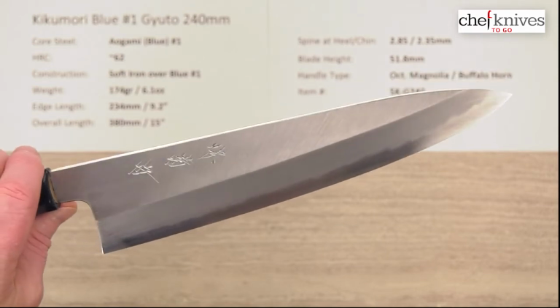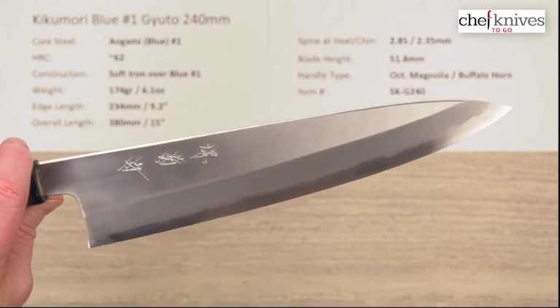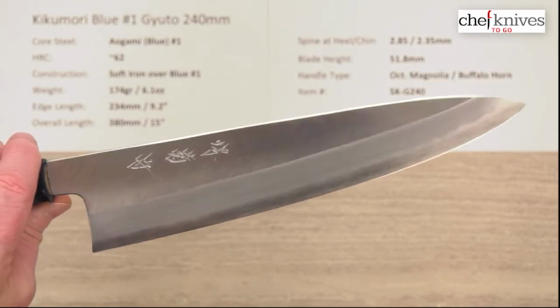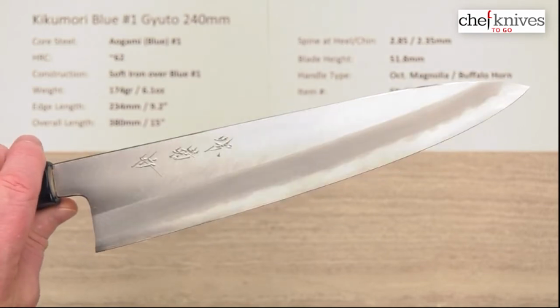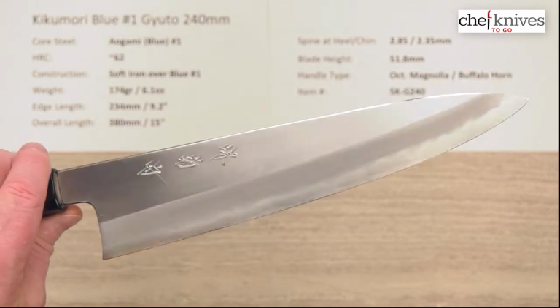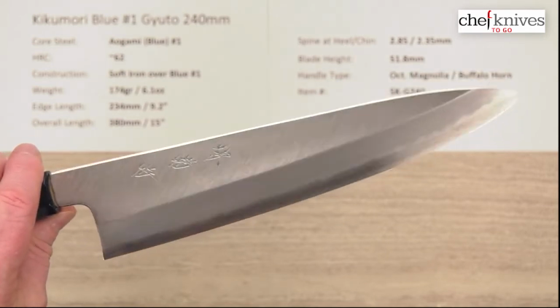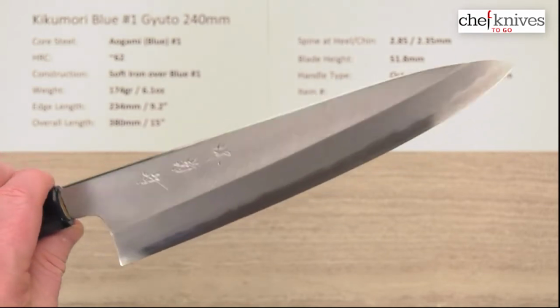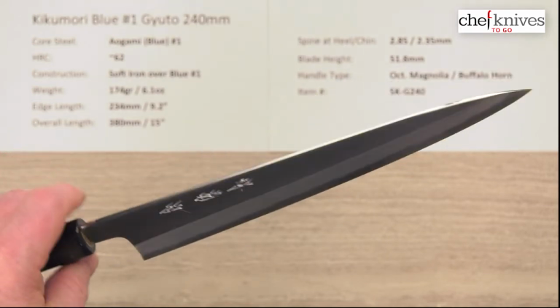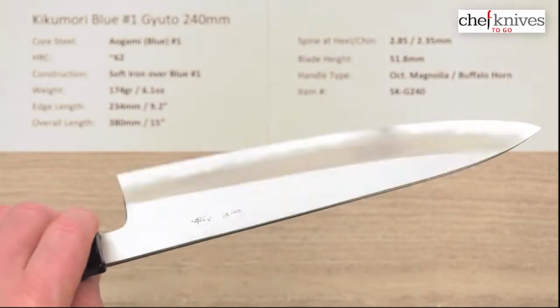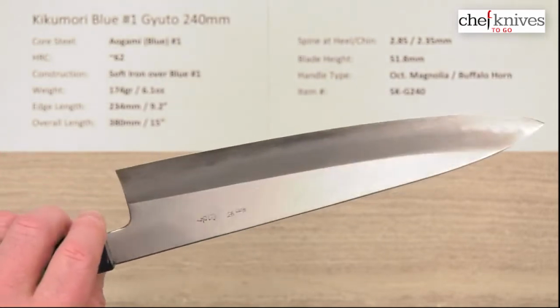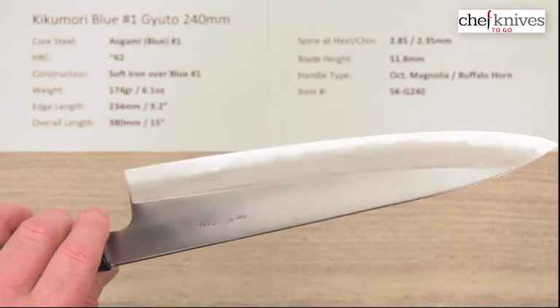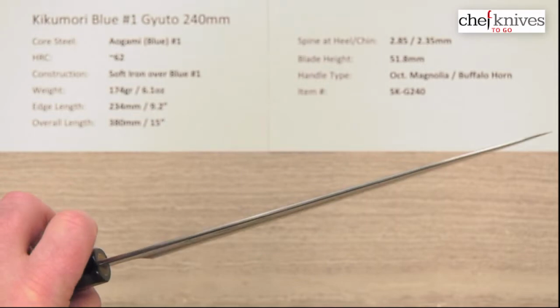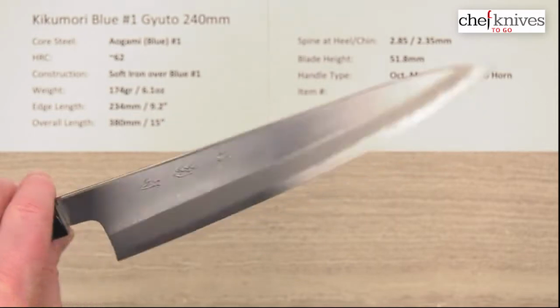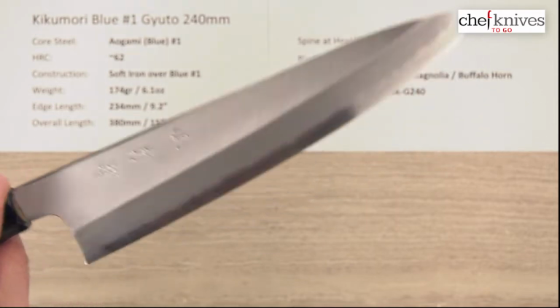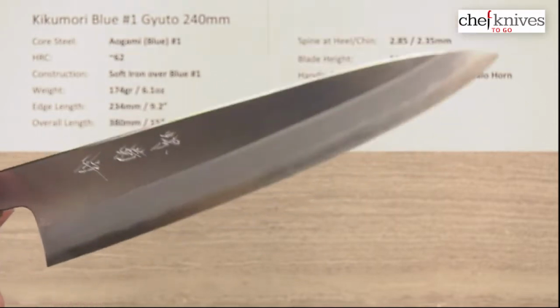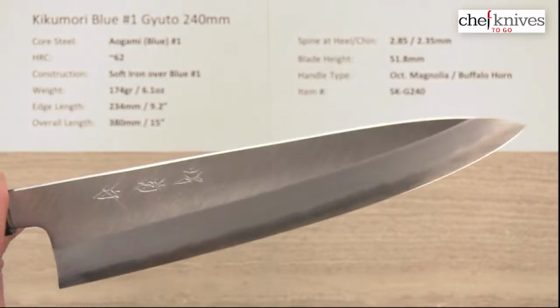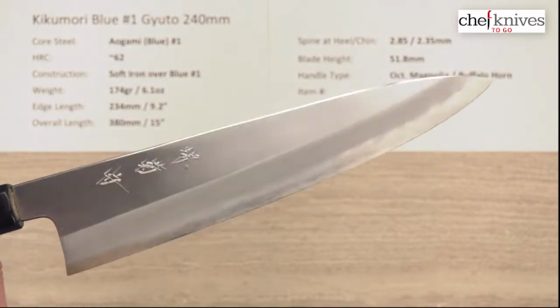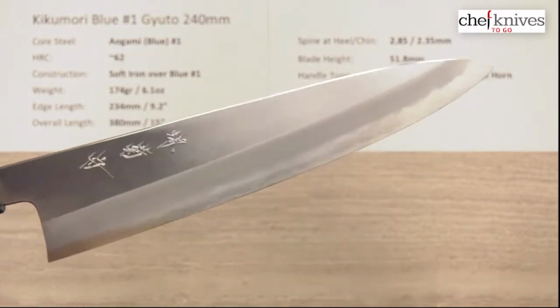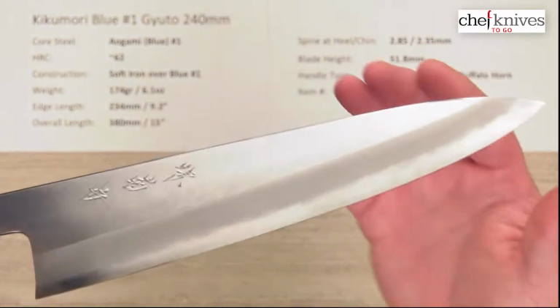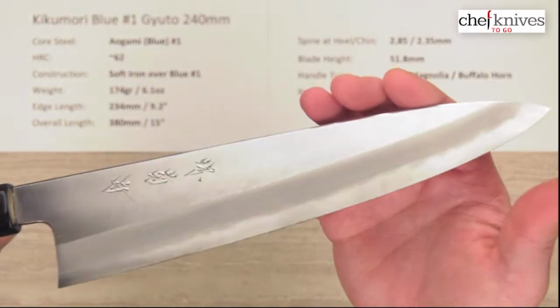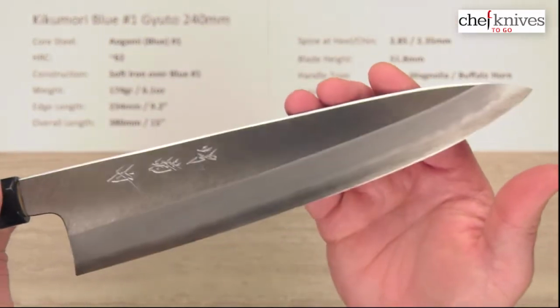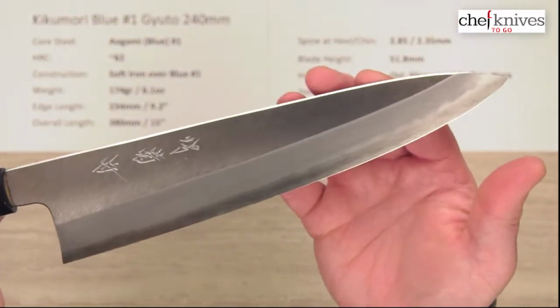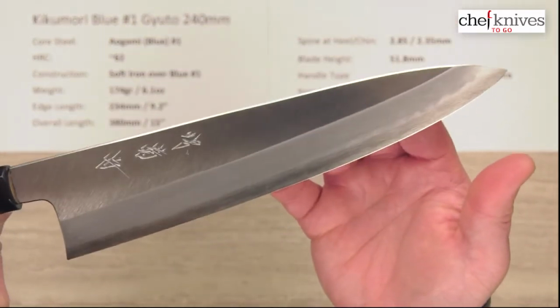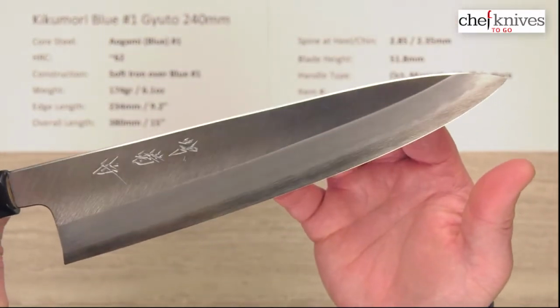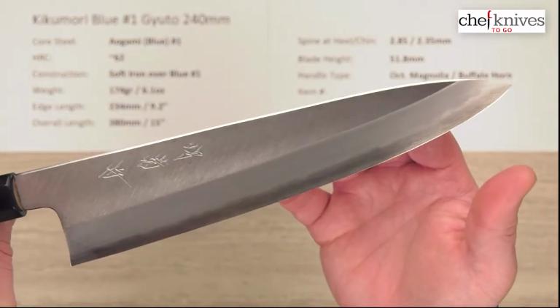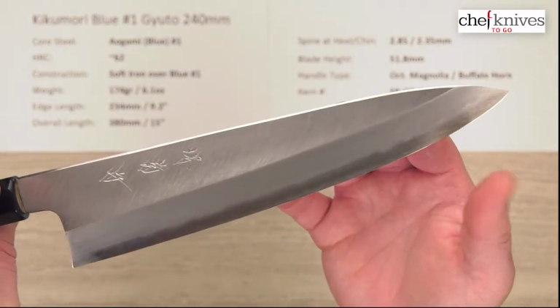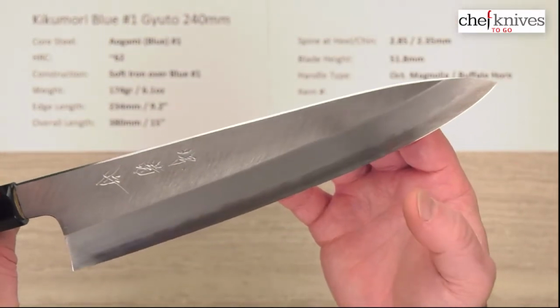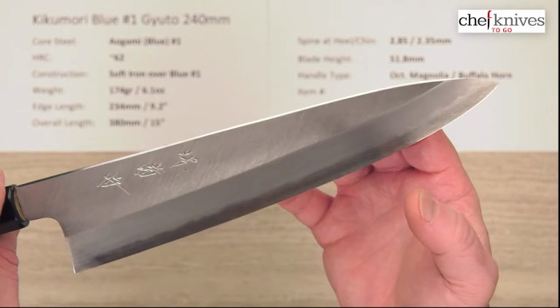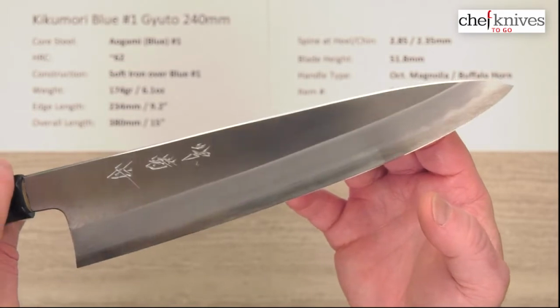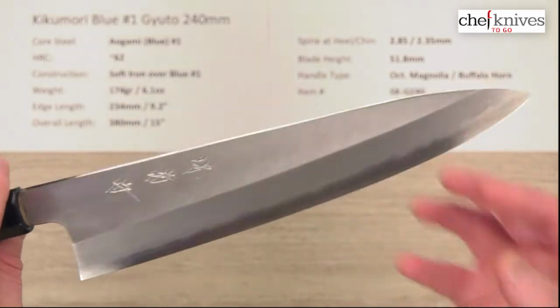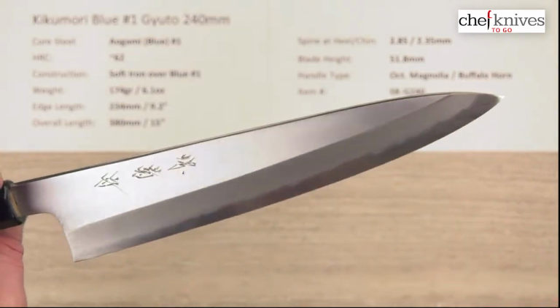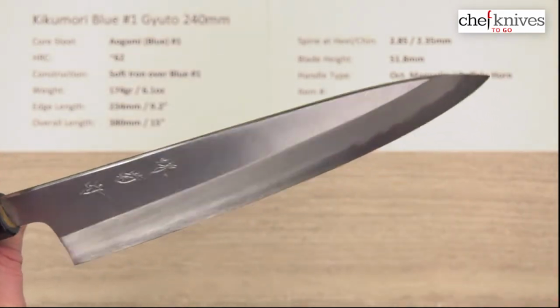I'll give these maybe a five to six out of ten on the edge out of the box — you can put a much nicer edge on these, especially being Aogami steel. These will get stinking sharp if you do your job.